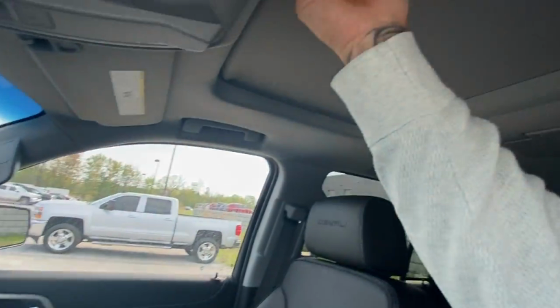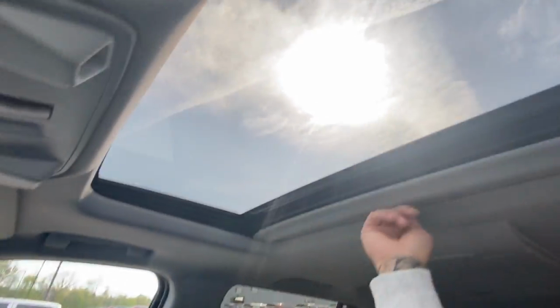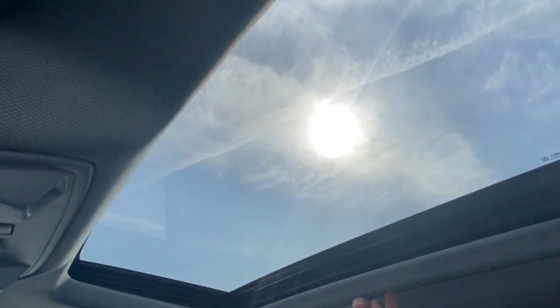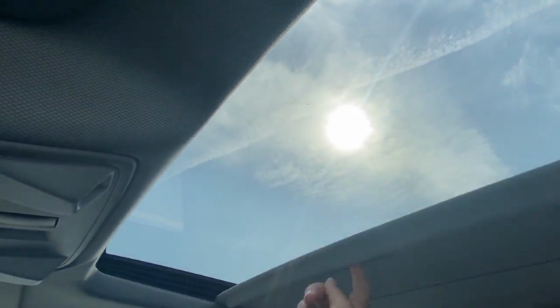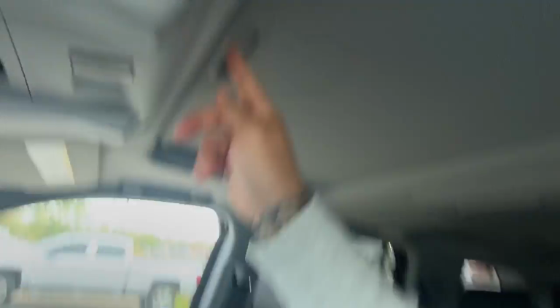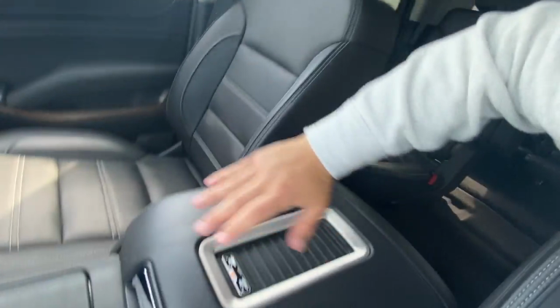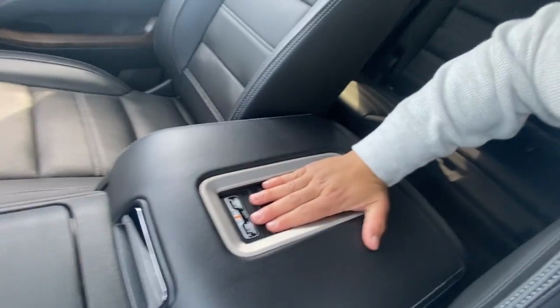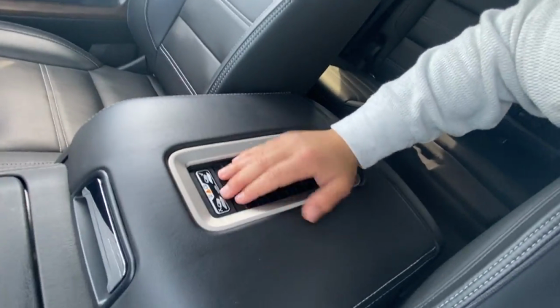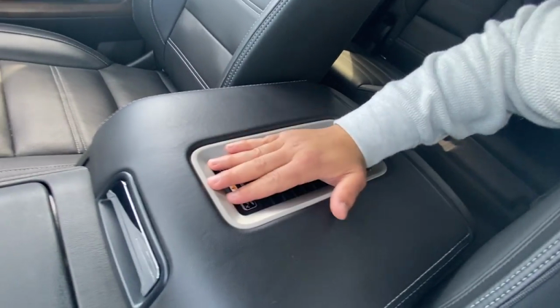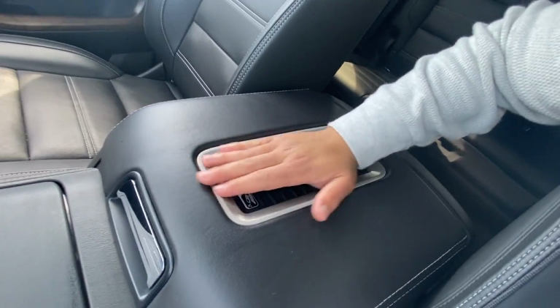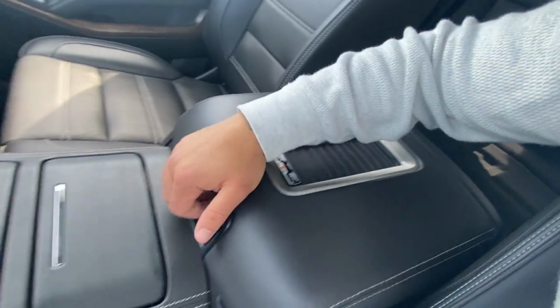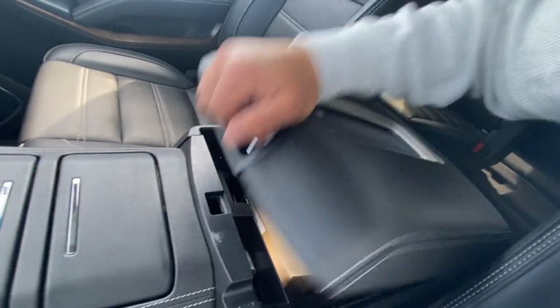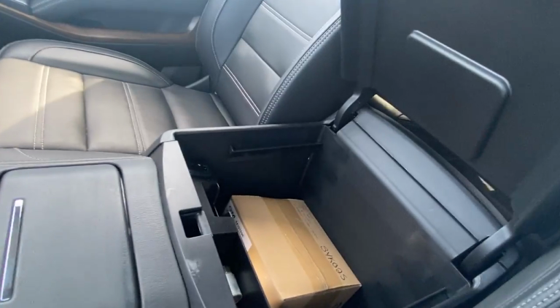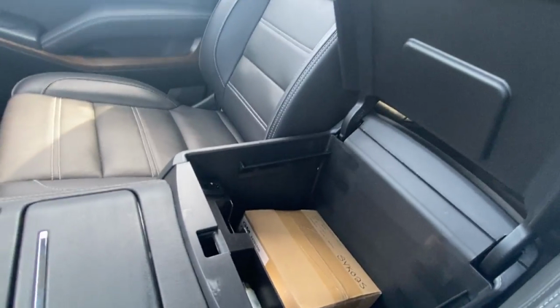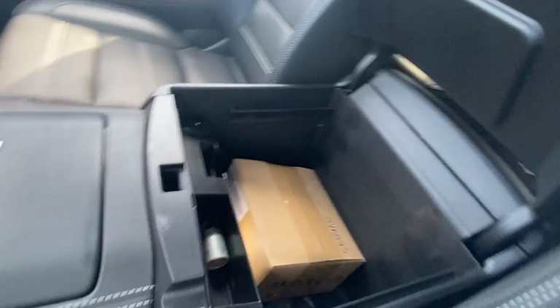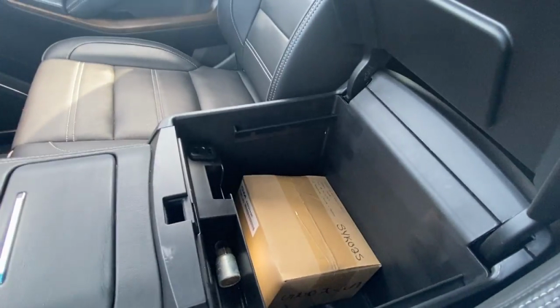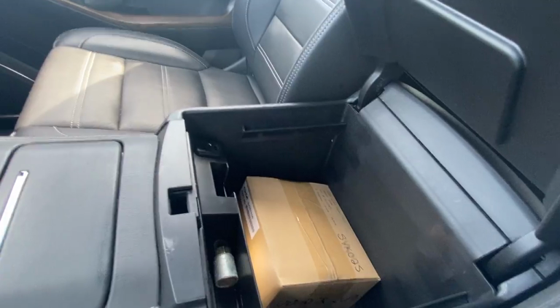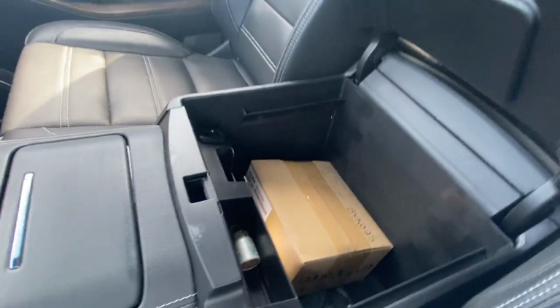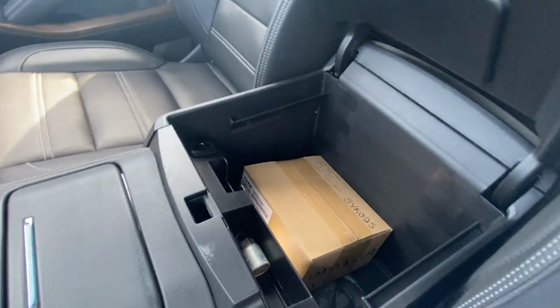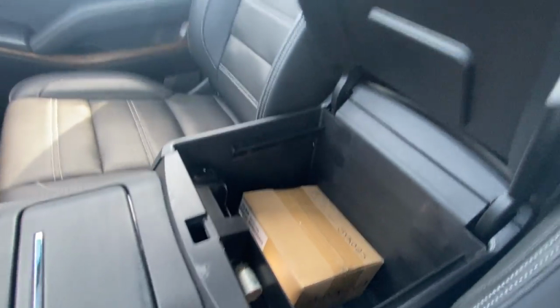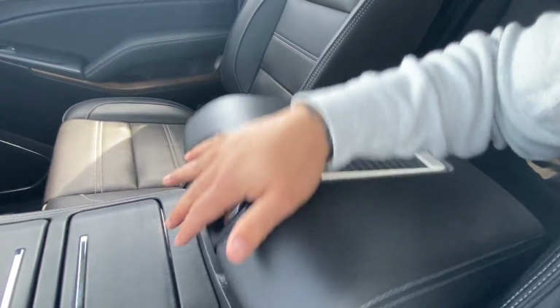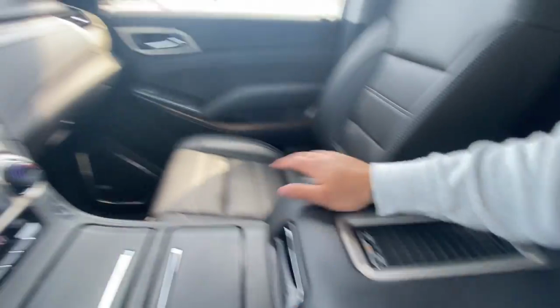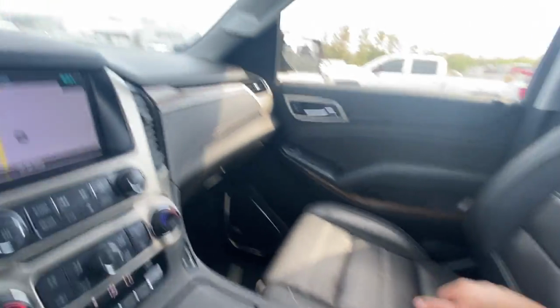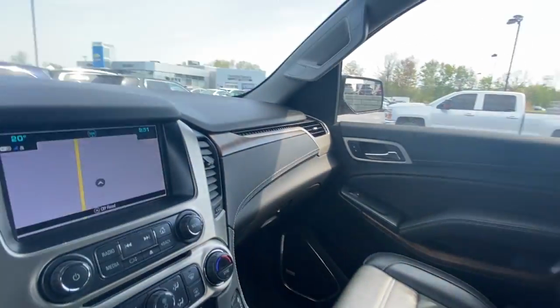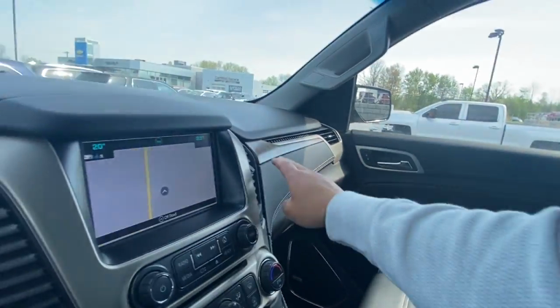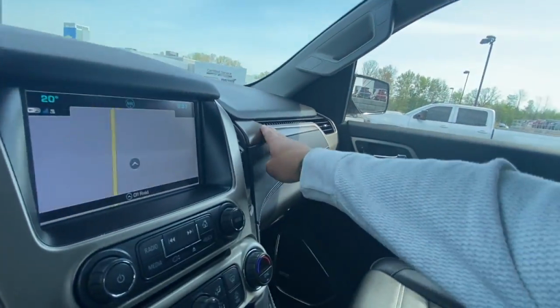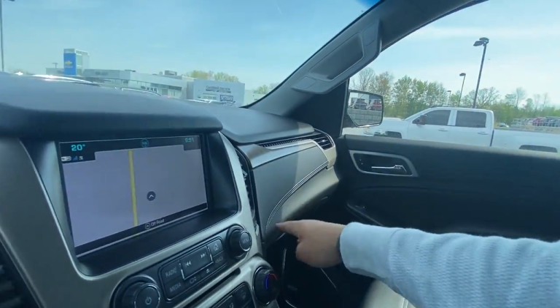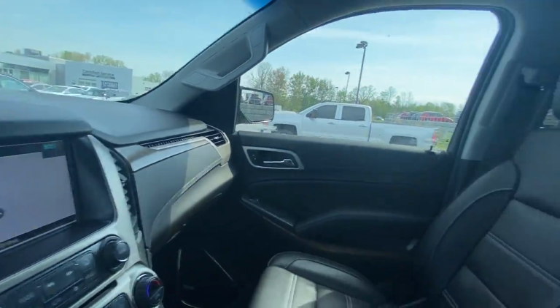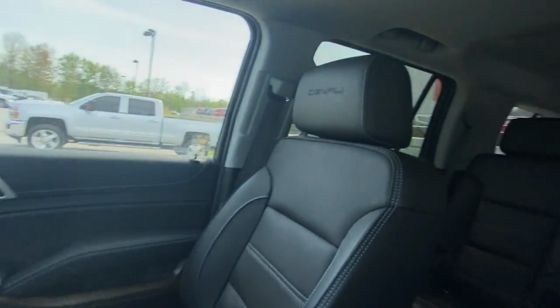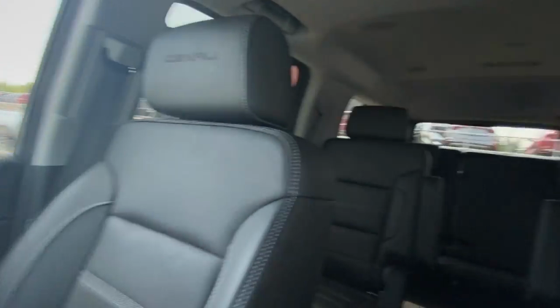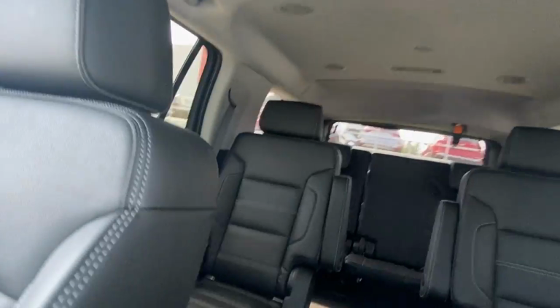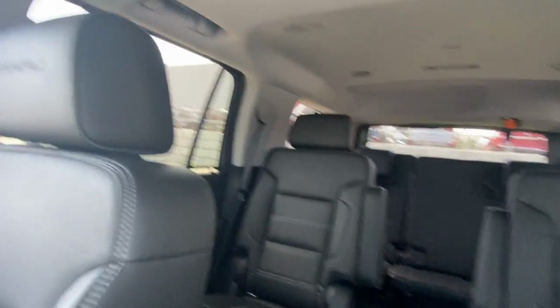There's a nice big sunroof here. You do have a wireless charging pad — just lay your phone on there and it will charge automatically. Tons of storage room down here, with USB ports and an auxiliary port. There's also a nice wood finish throughout the vehicle.